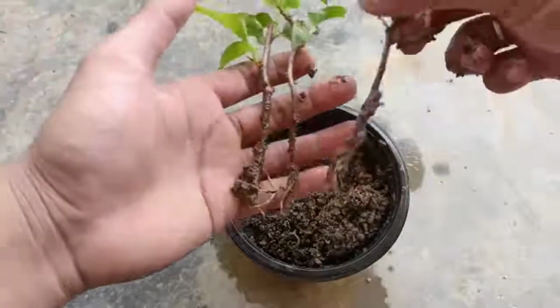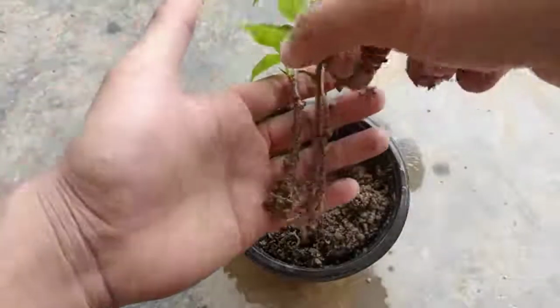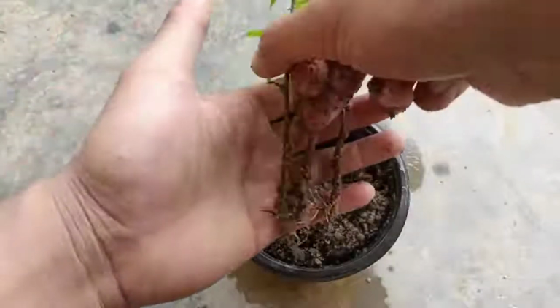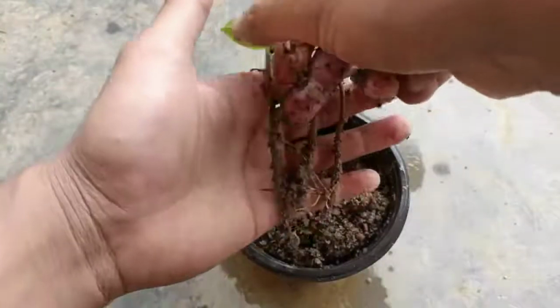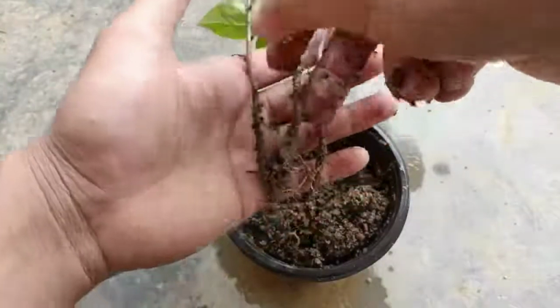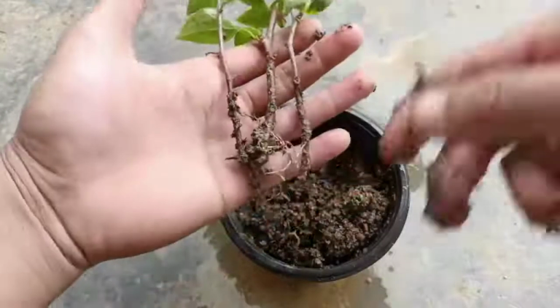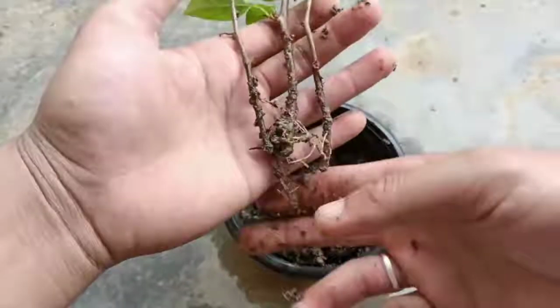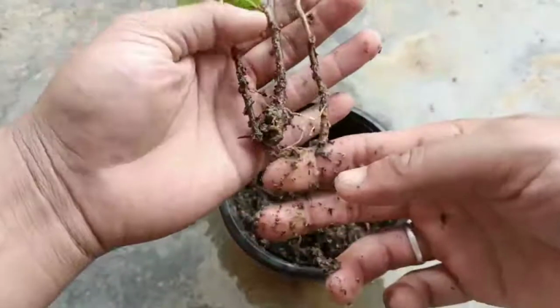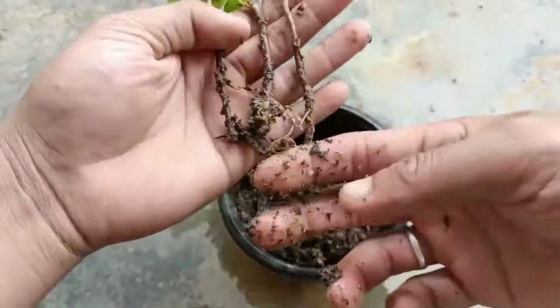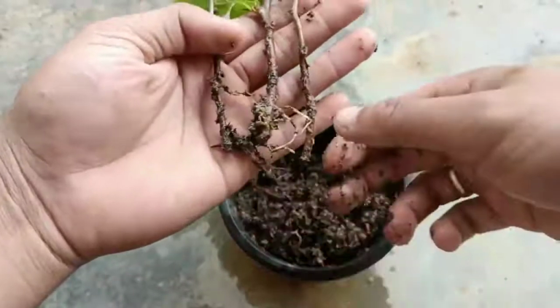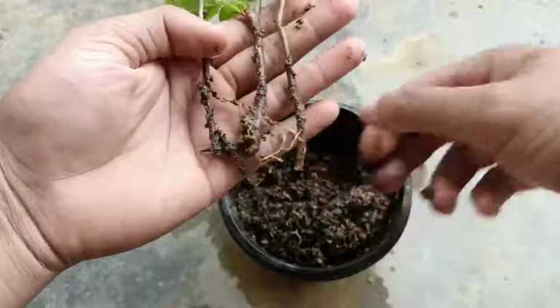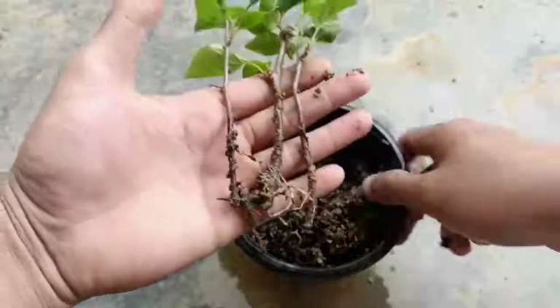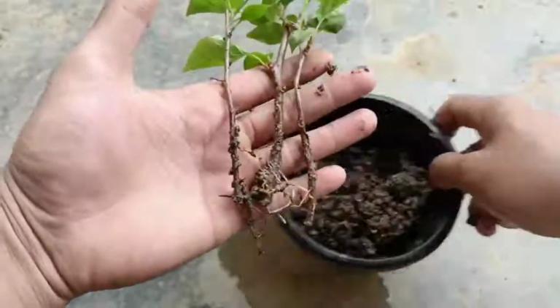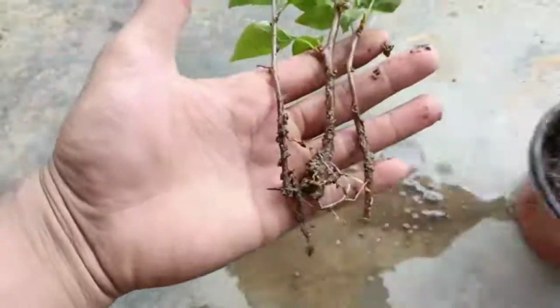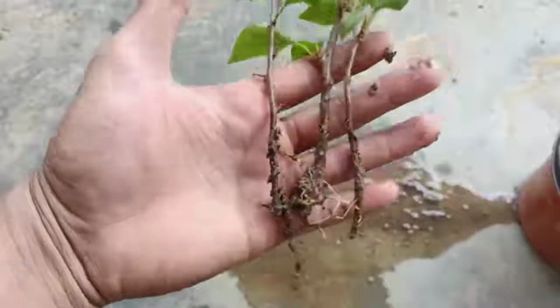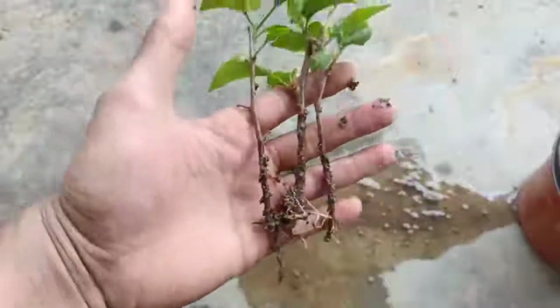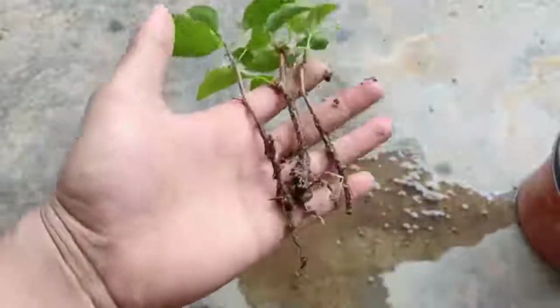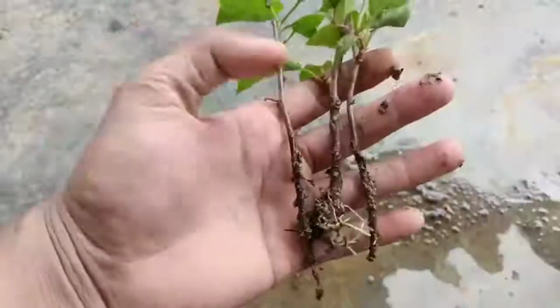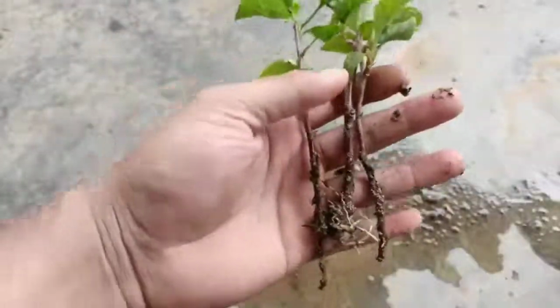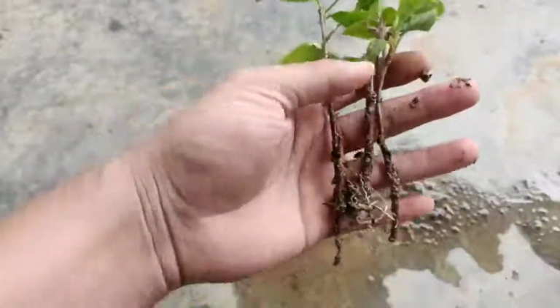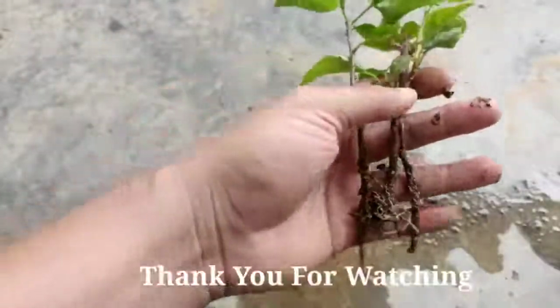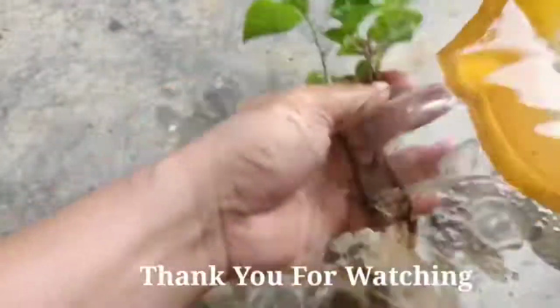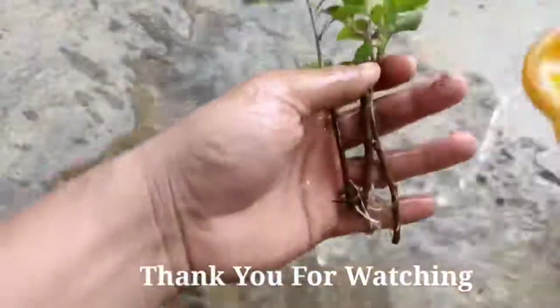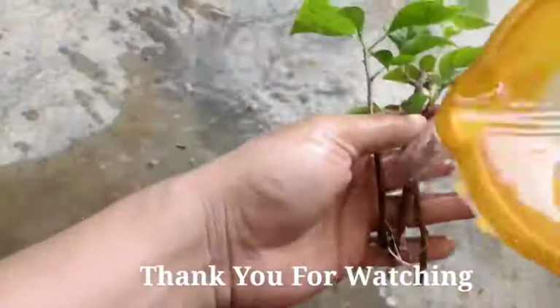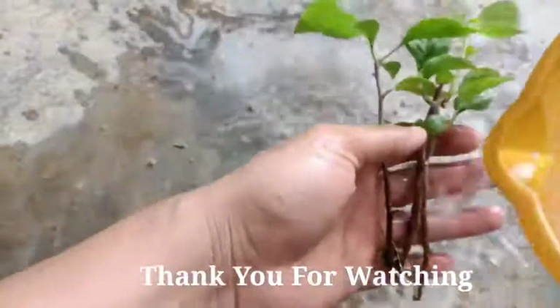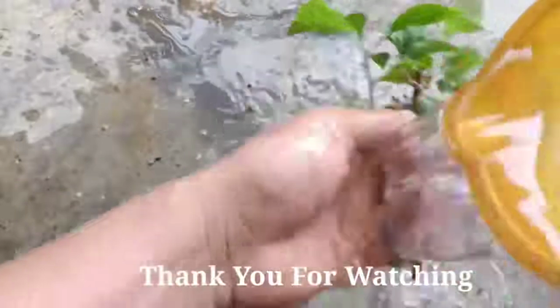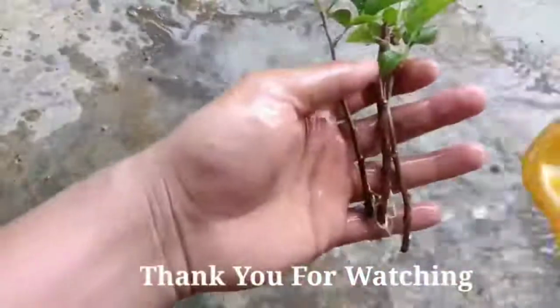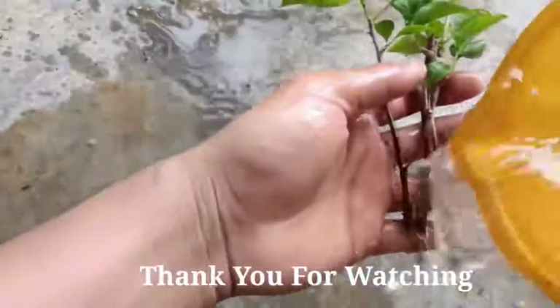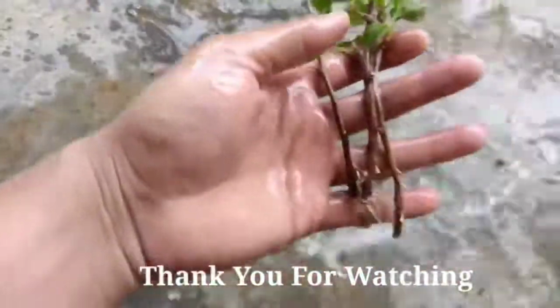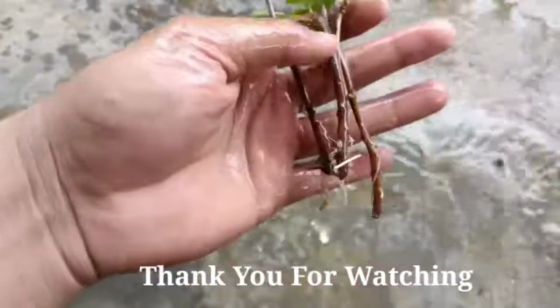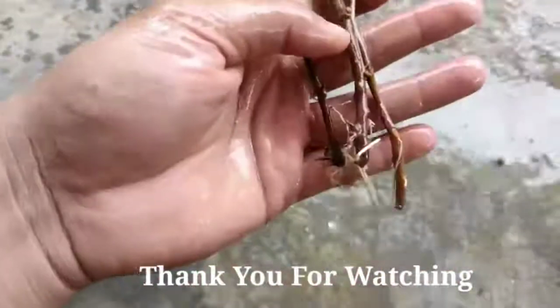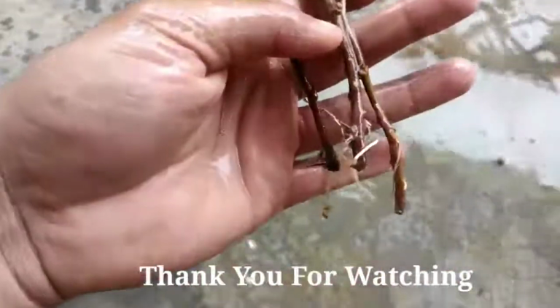If you like my video, please press the like button and don't forget to subscribe and press the notification bell for more gardening videos. Until then, friends, thank you for watching. Take care, see you in the next video. Bye bye.